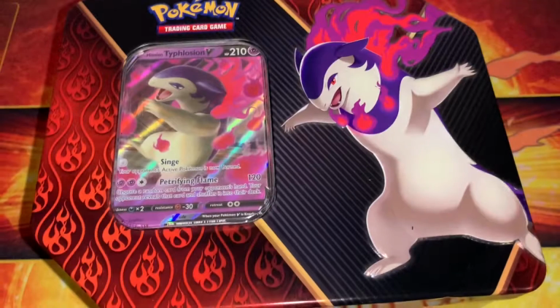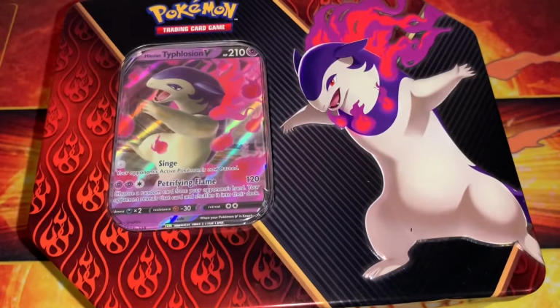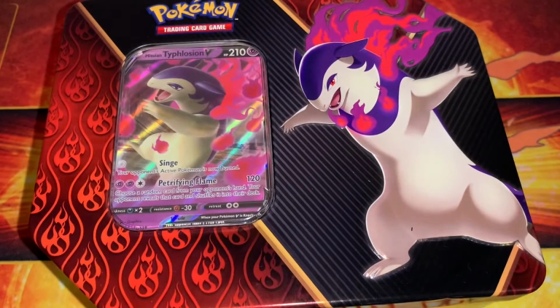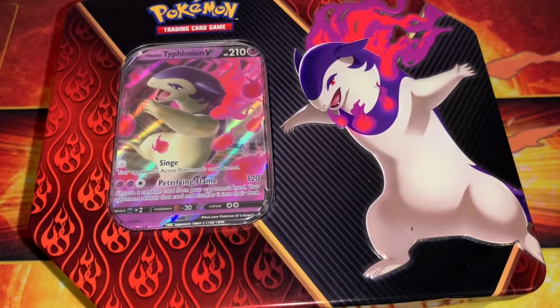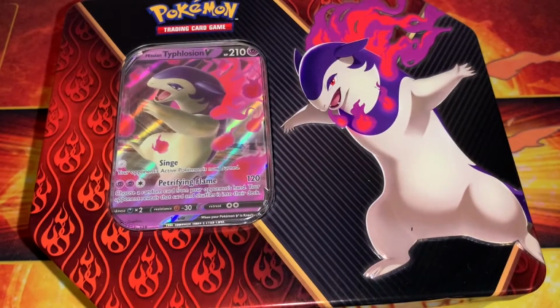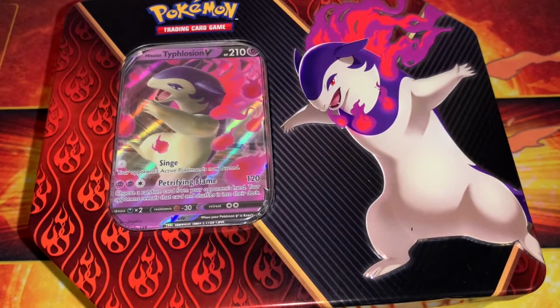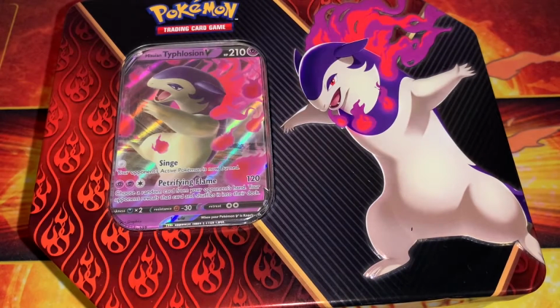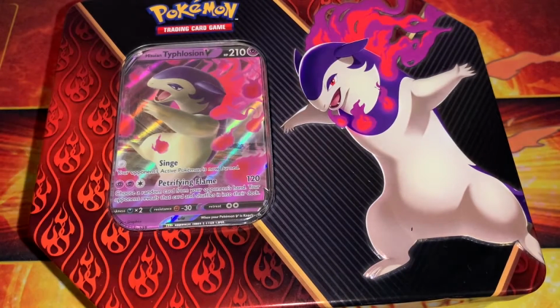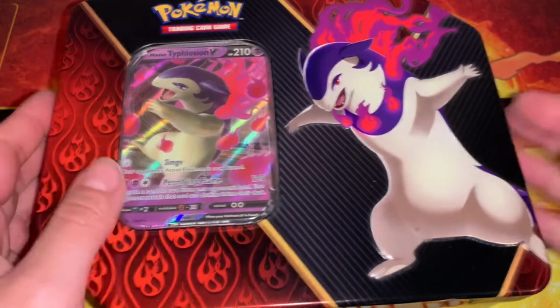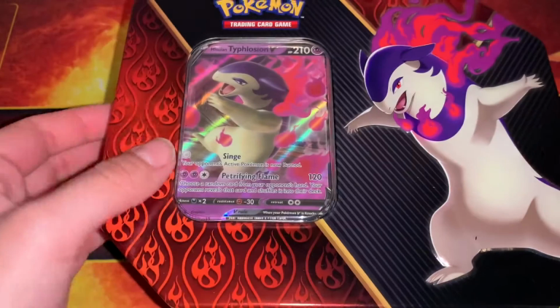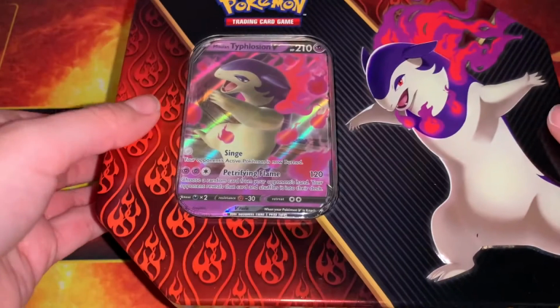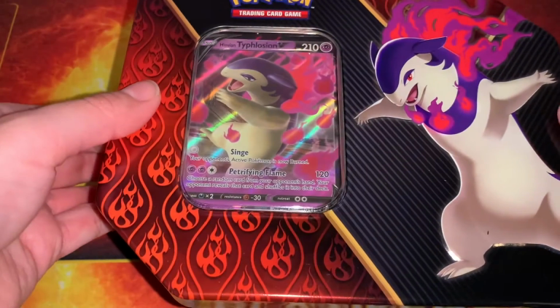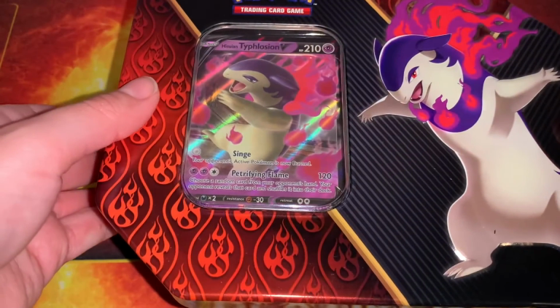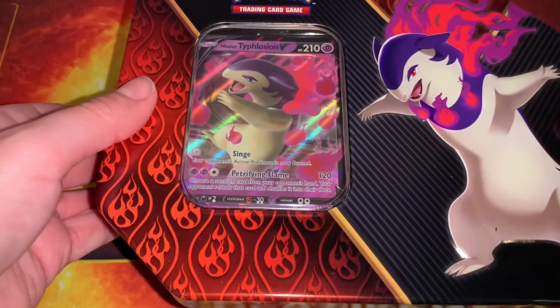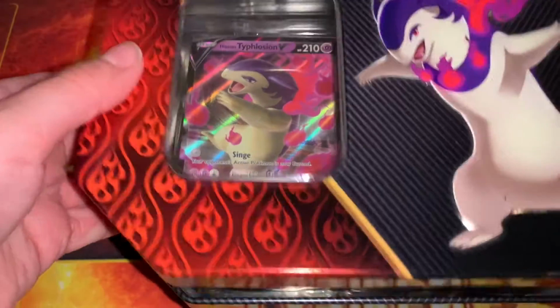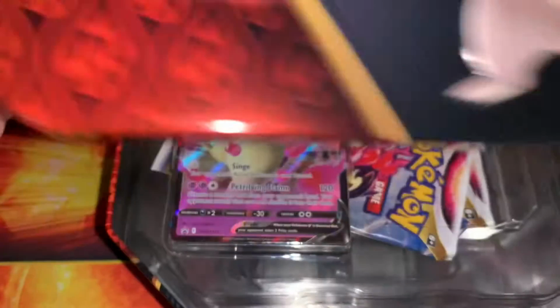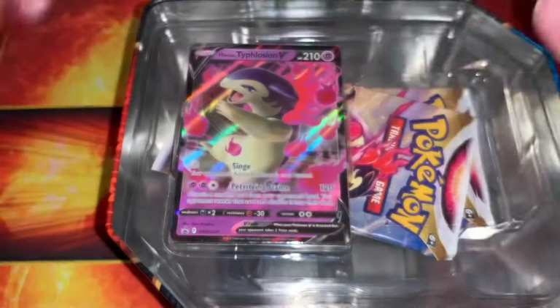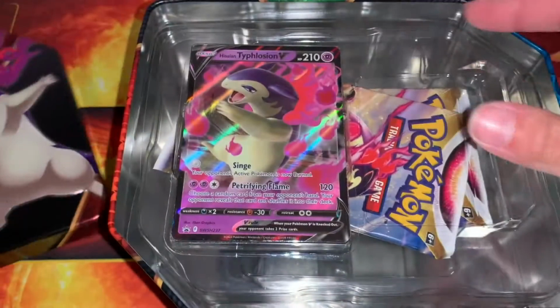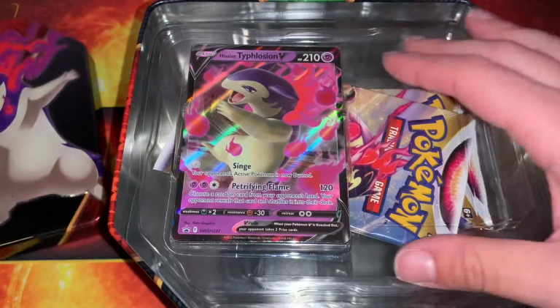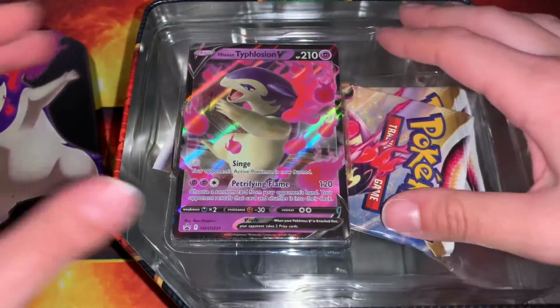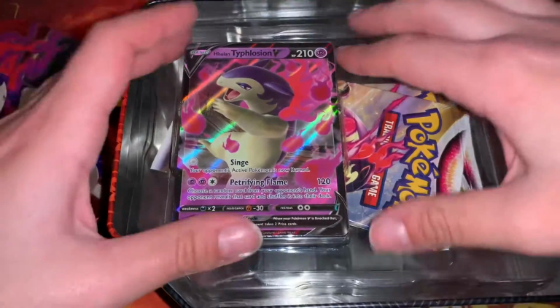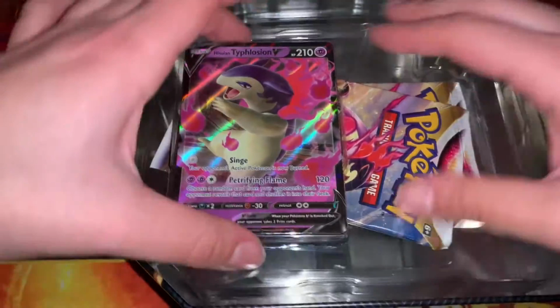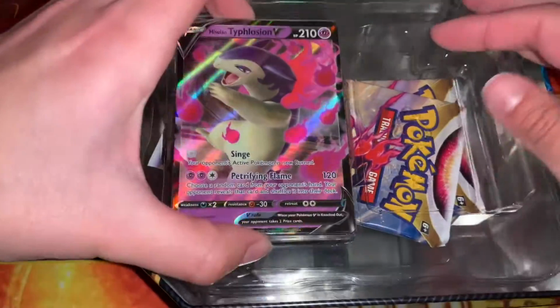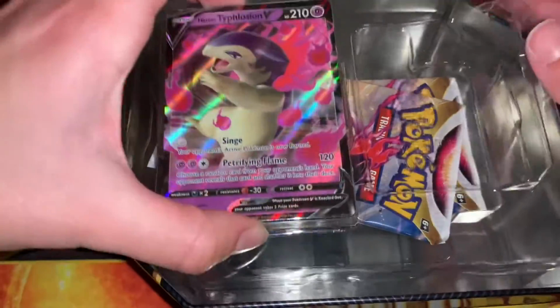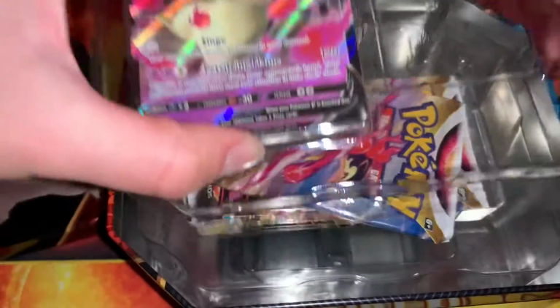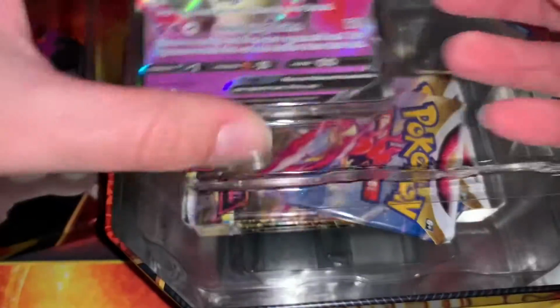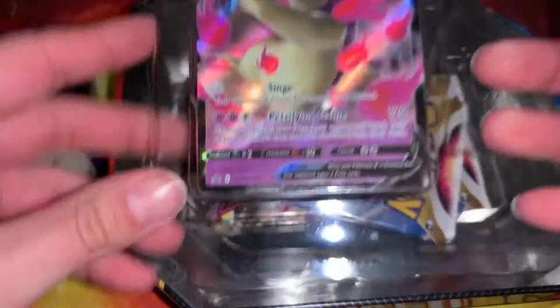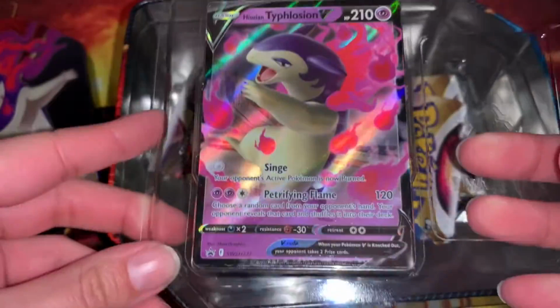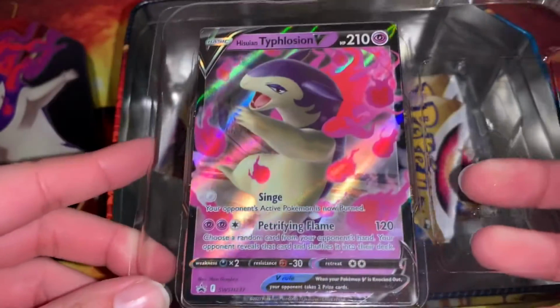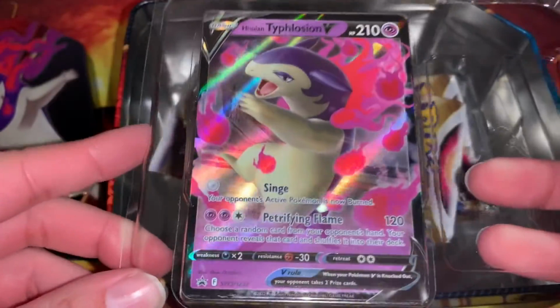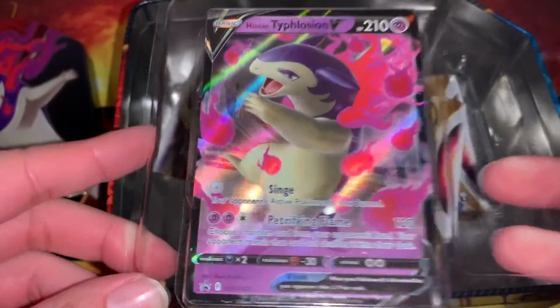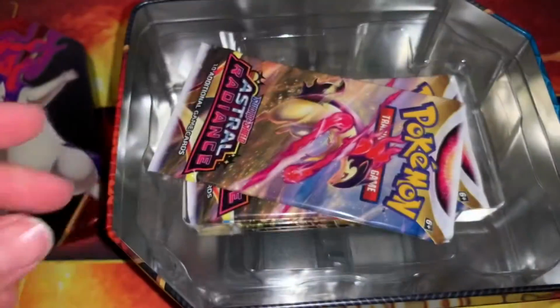Hi everyone, it's time for the final tin, which is Typhlosion. I saved my favorite for last, so hopefully this gives stacked pools. It's the promo, very cool.